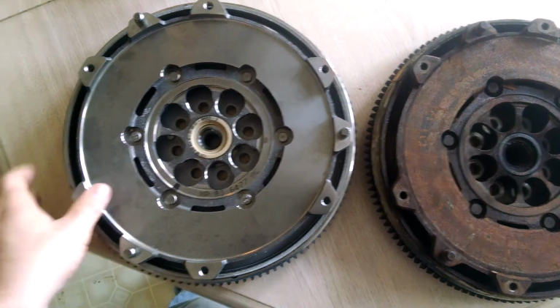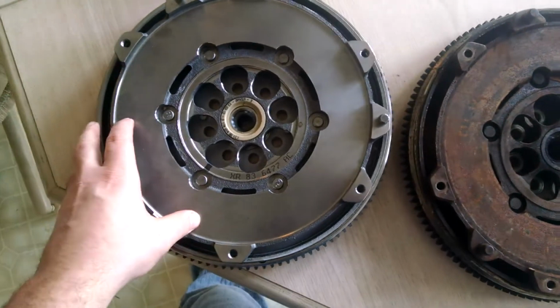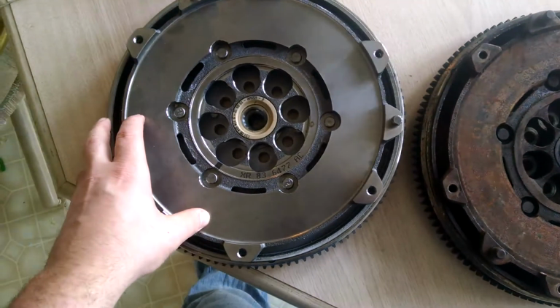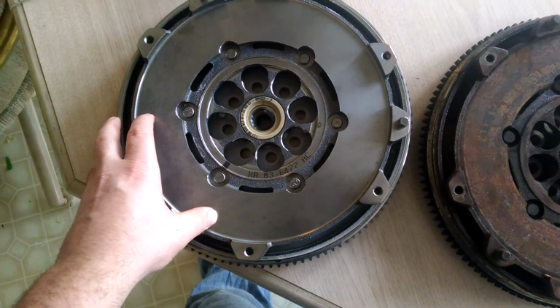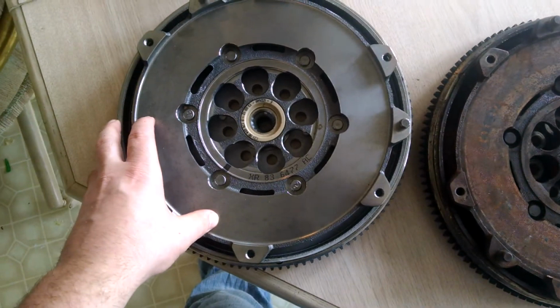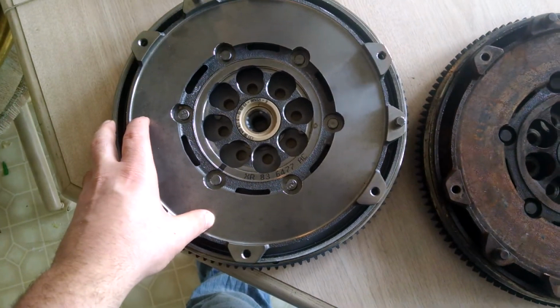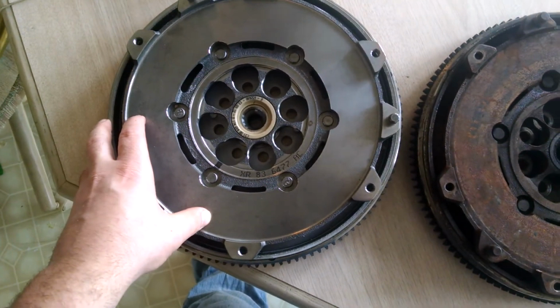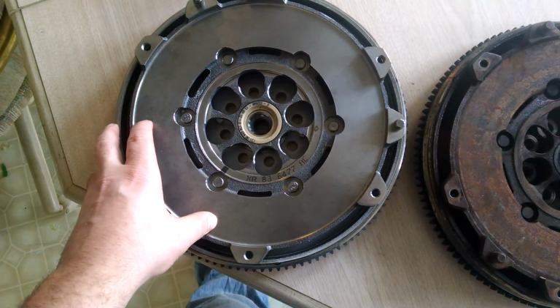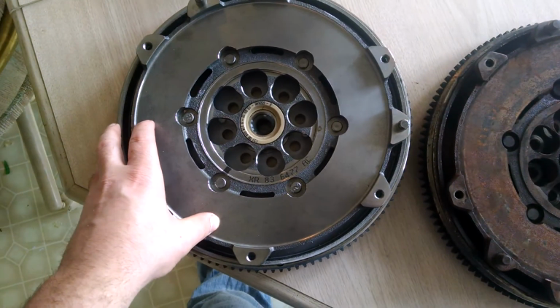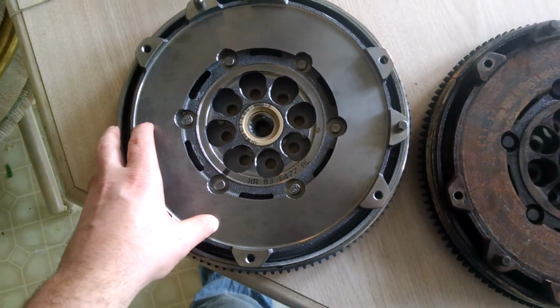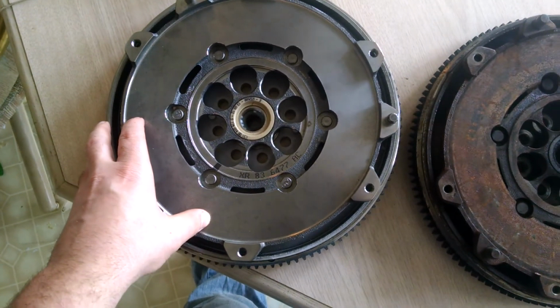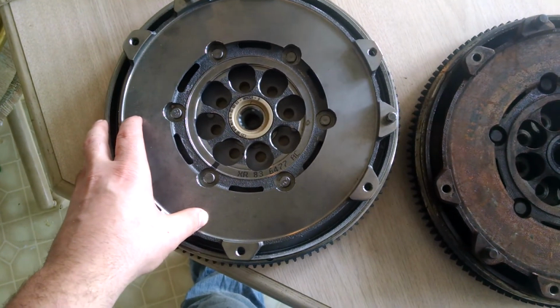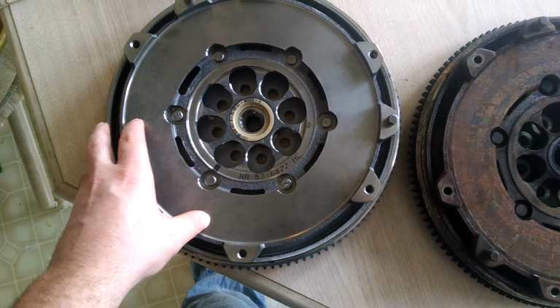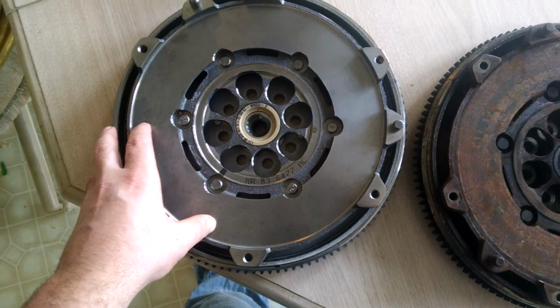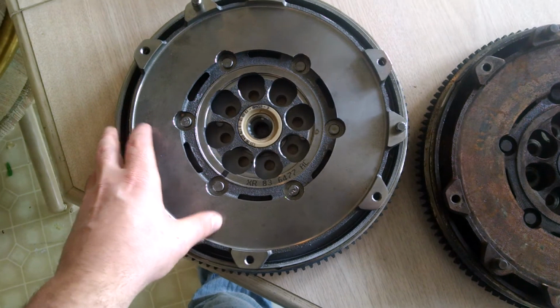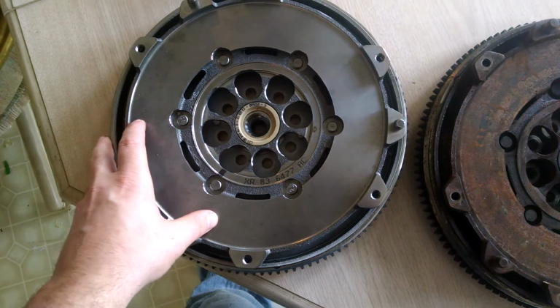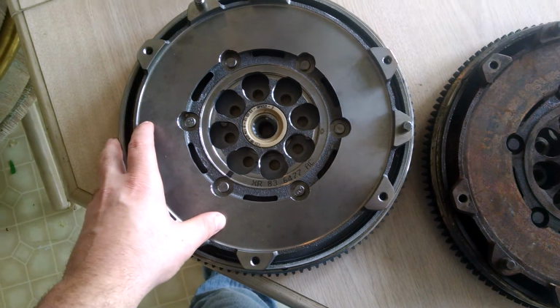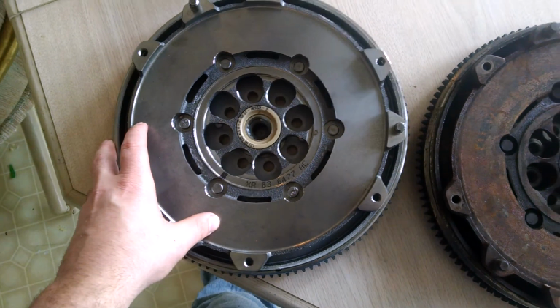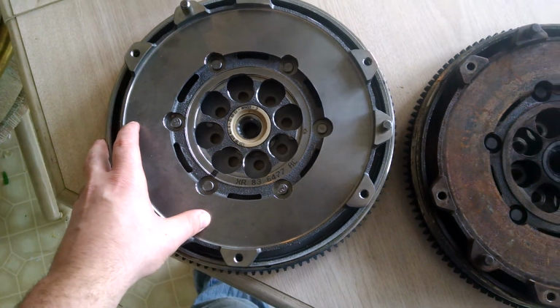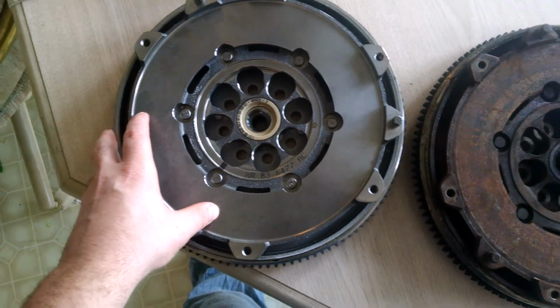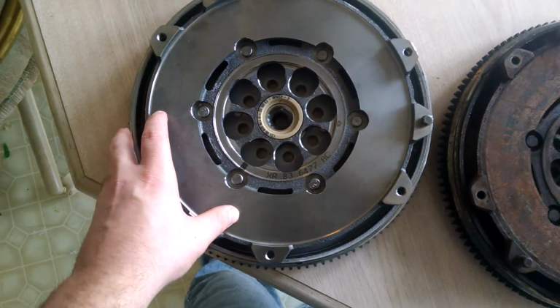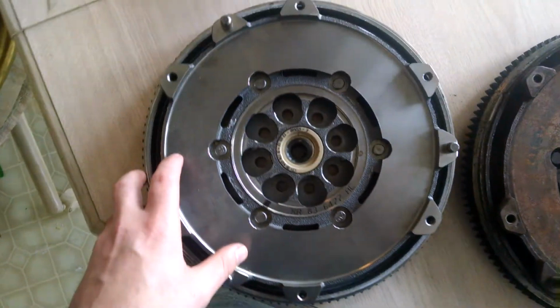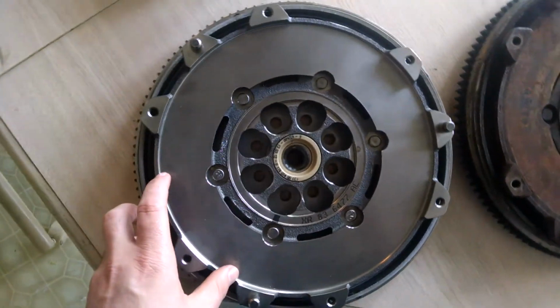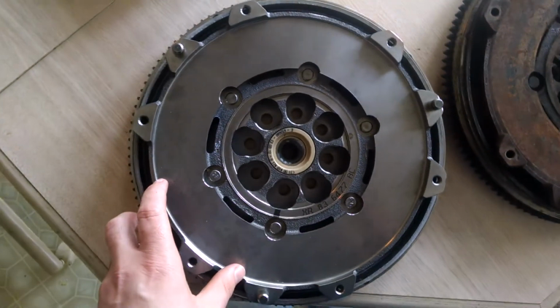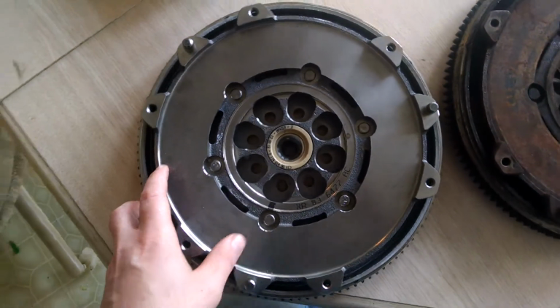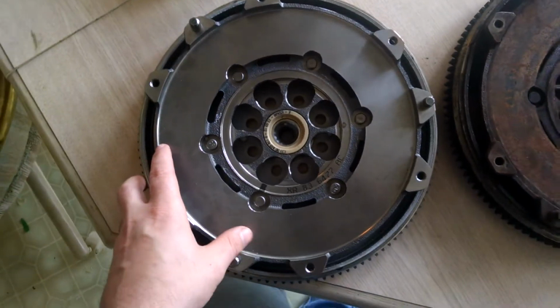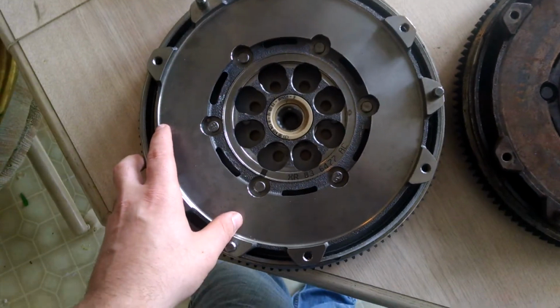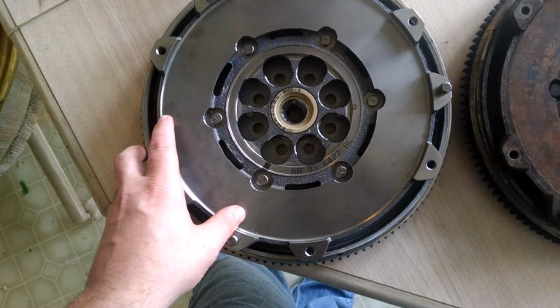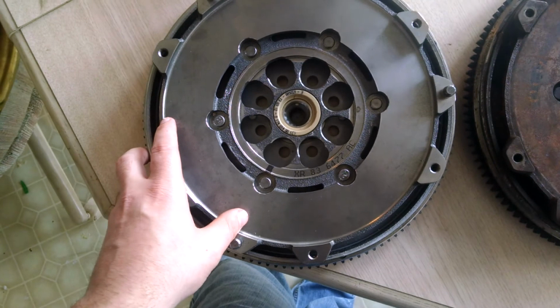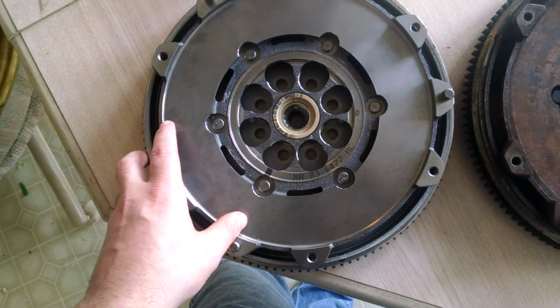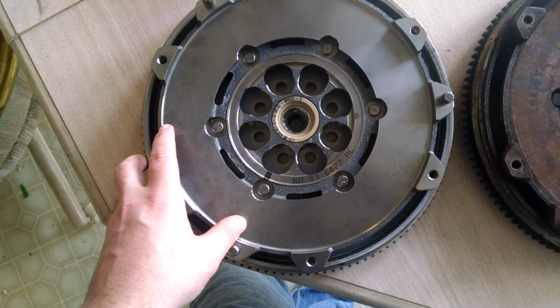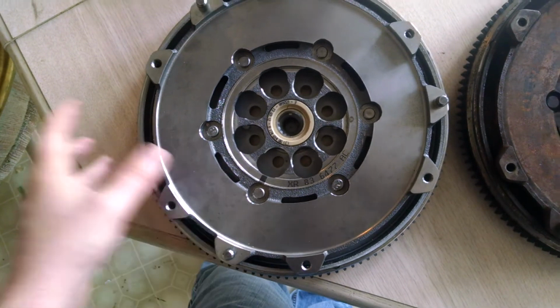The flywheel cost about $700 shipped. I got it through Terry's Jaguar and spoke with a guy named Zach who helped me get it ordered. Fast shipping.